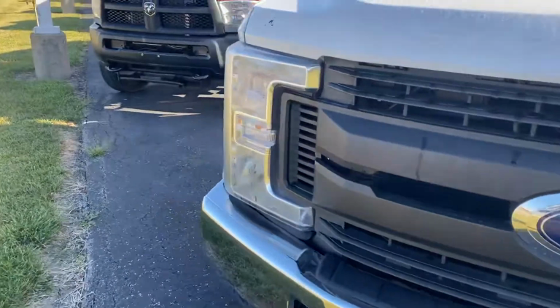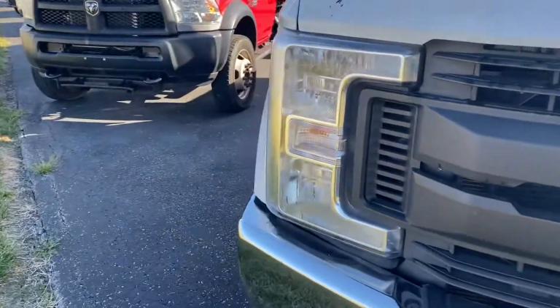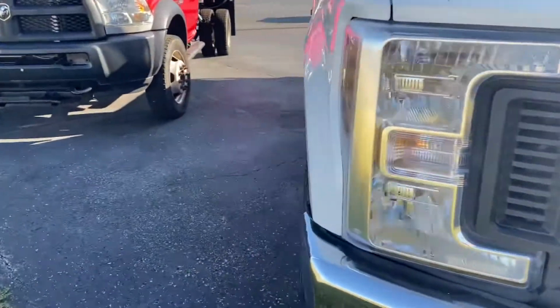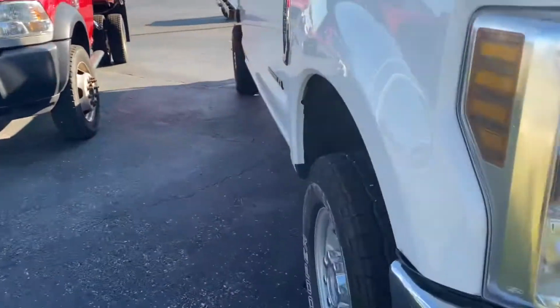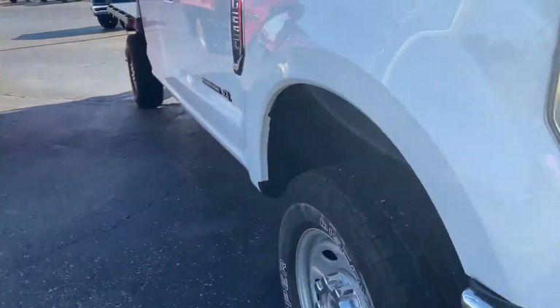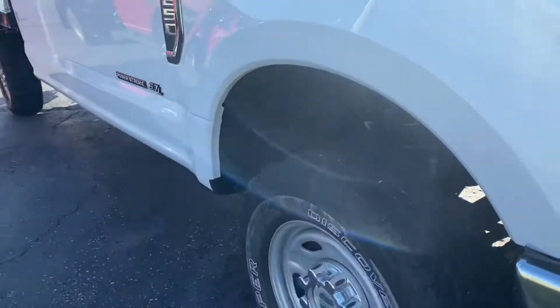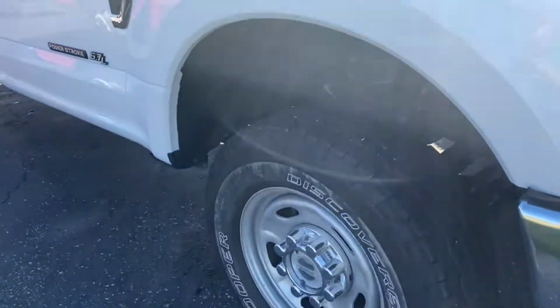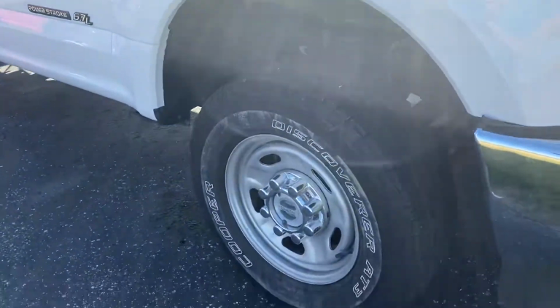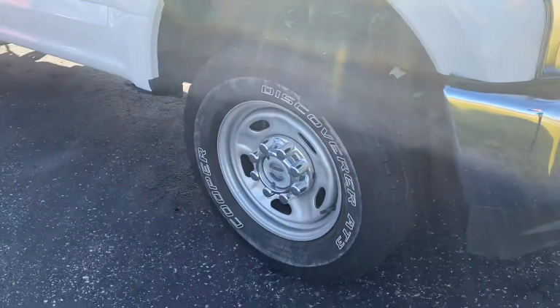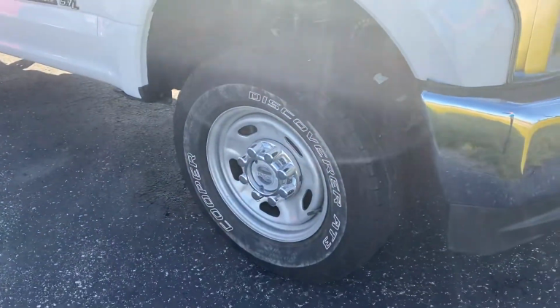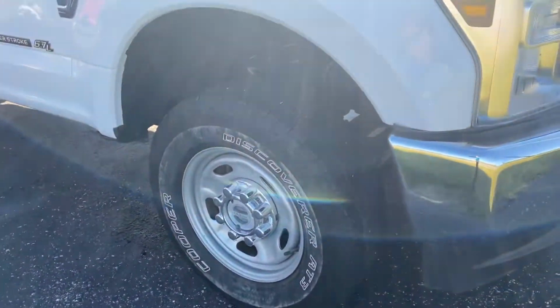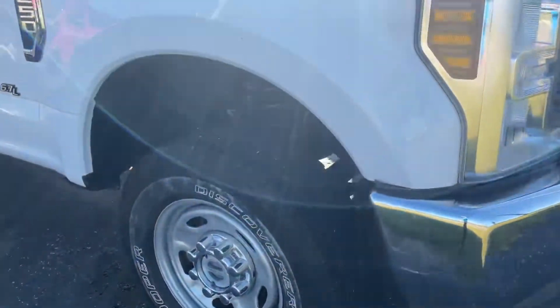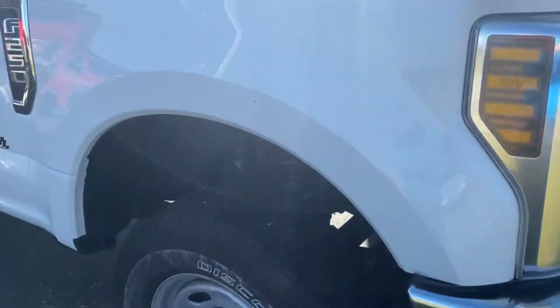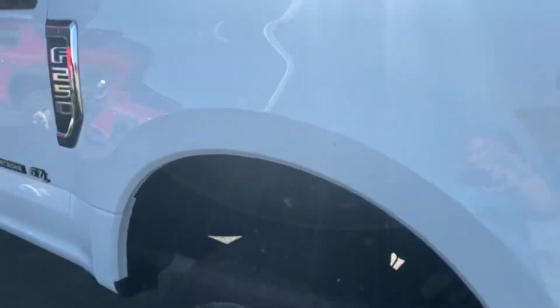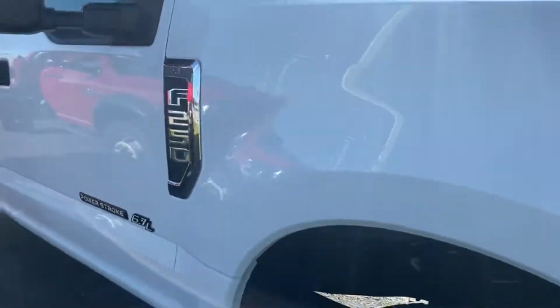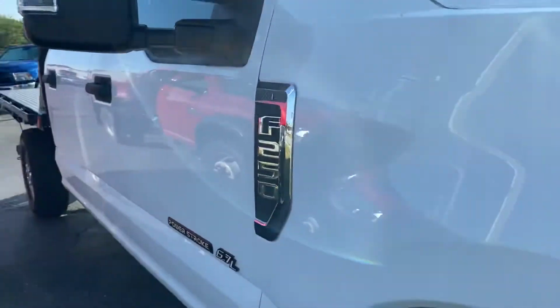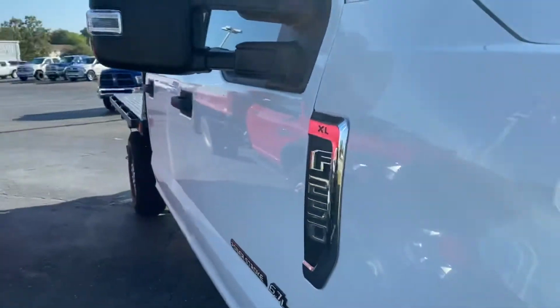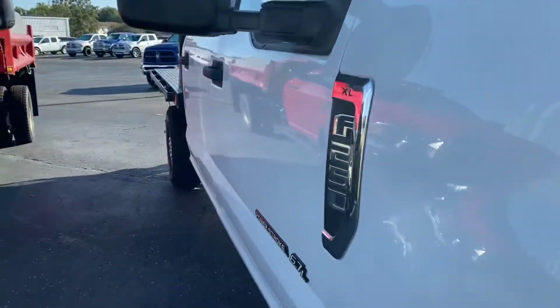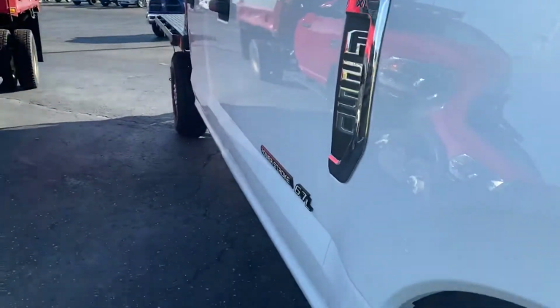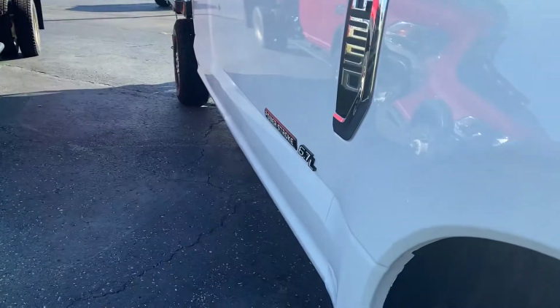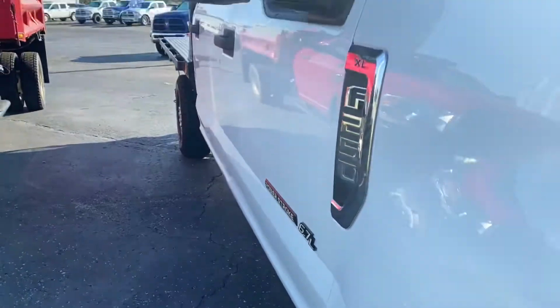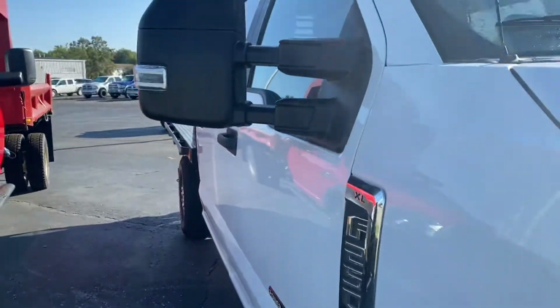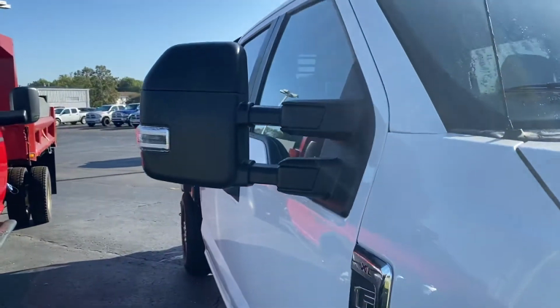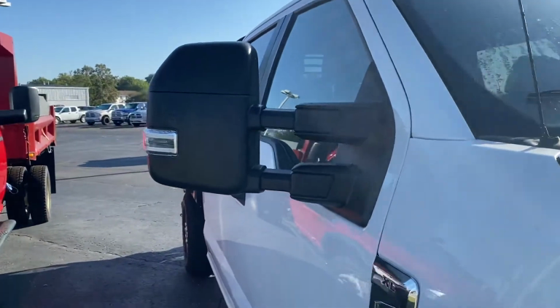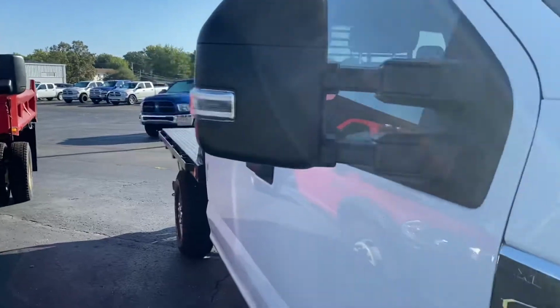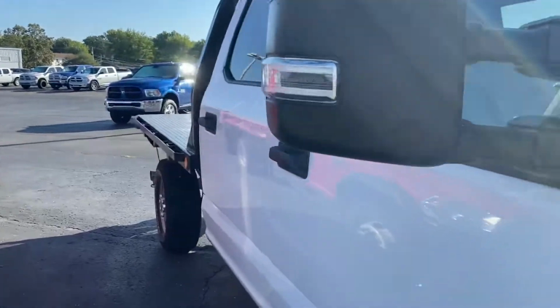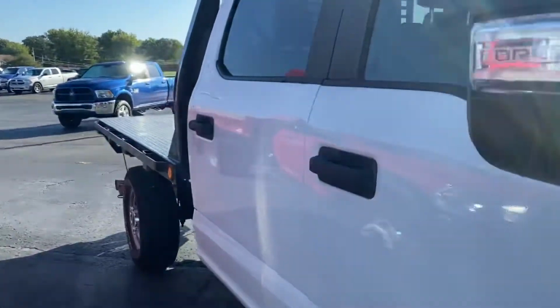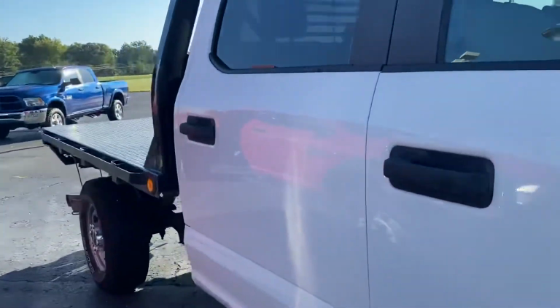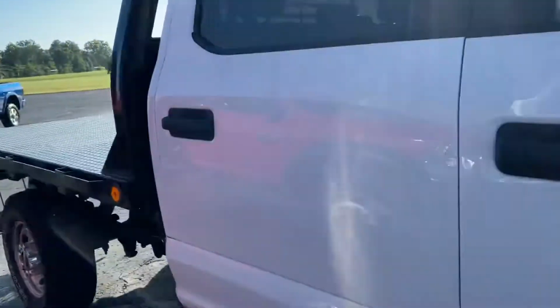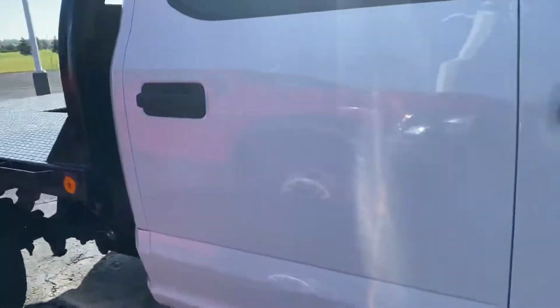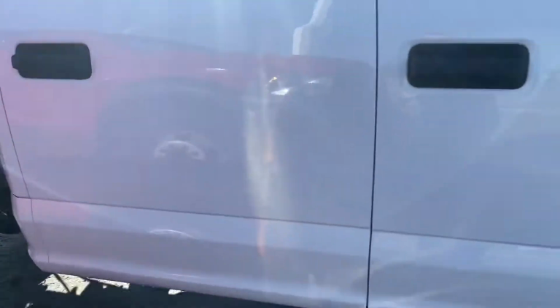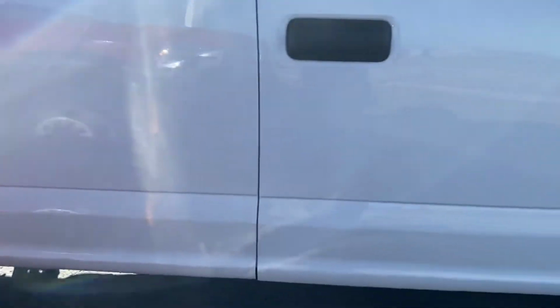Tire tread depth is good on the Cooper Discoverers. There are some denser dings on the side panels here on the passenger side.